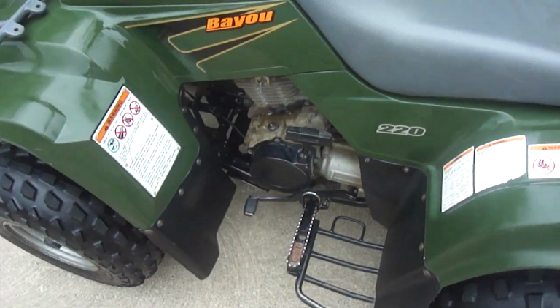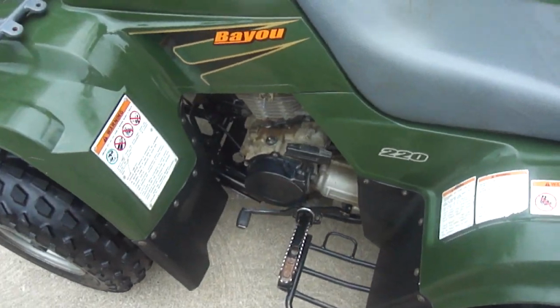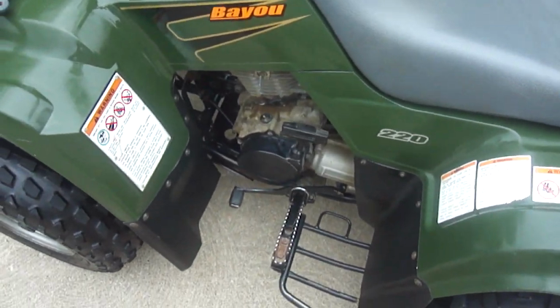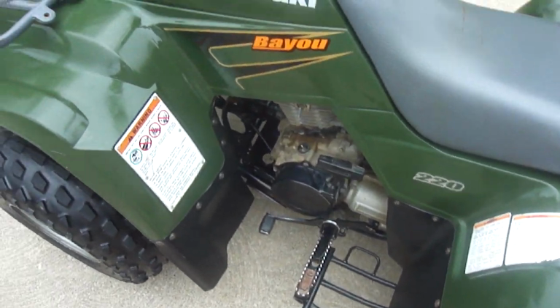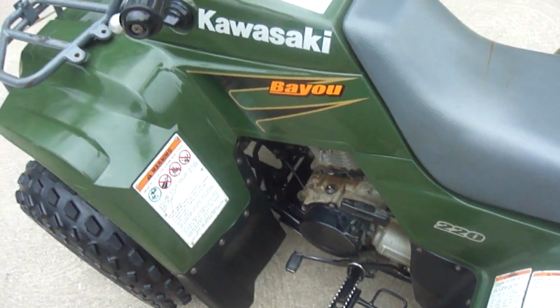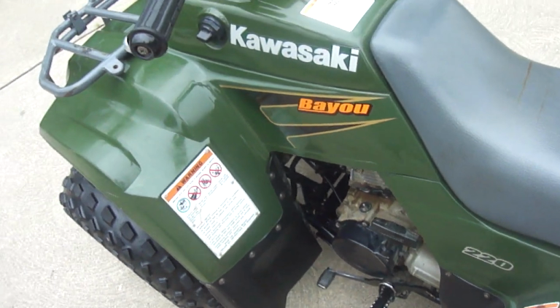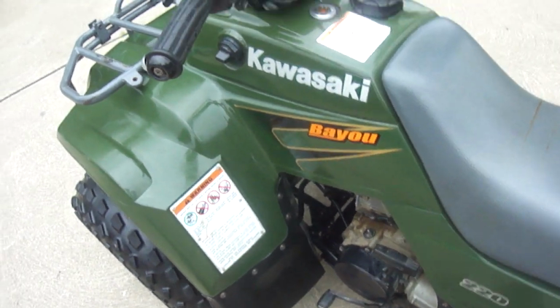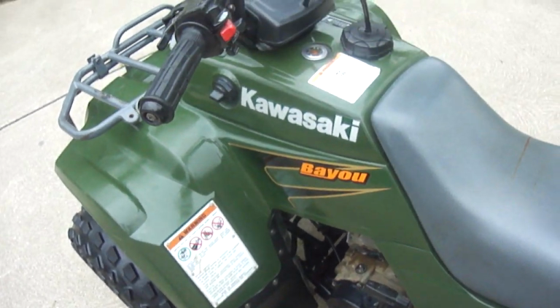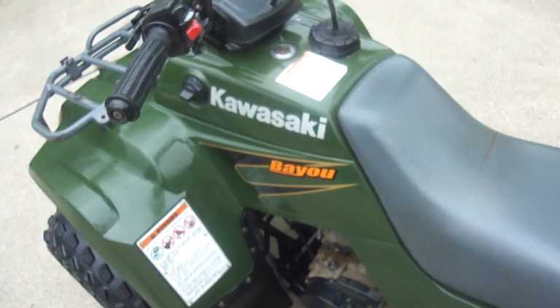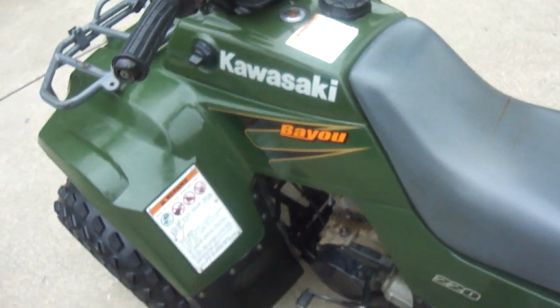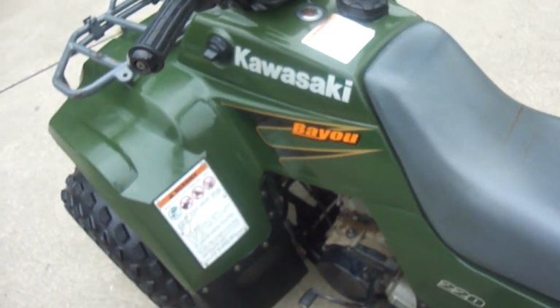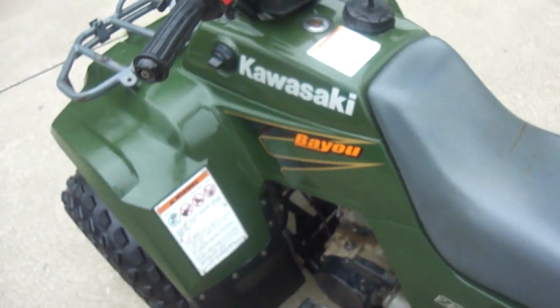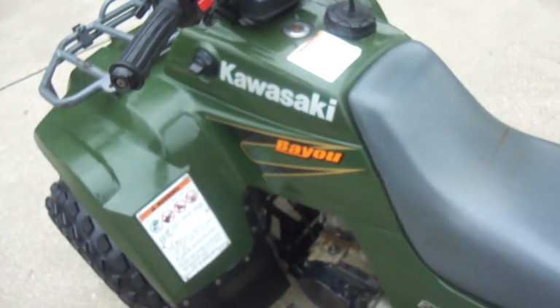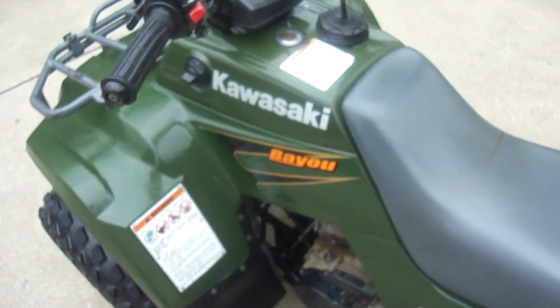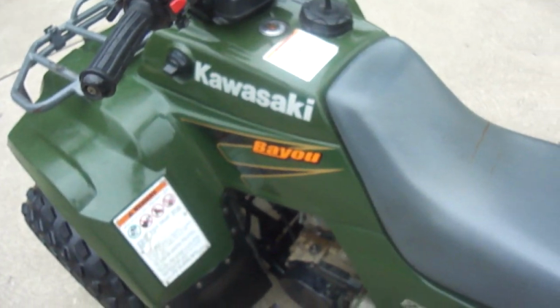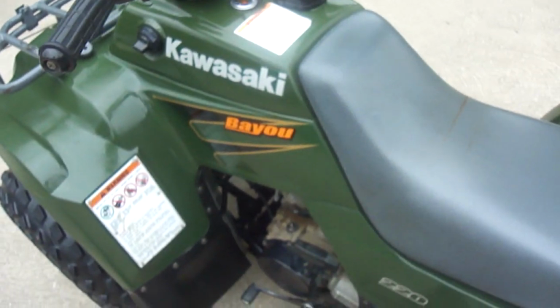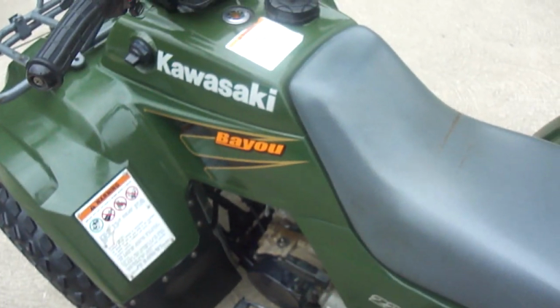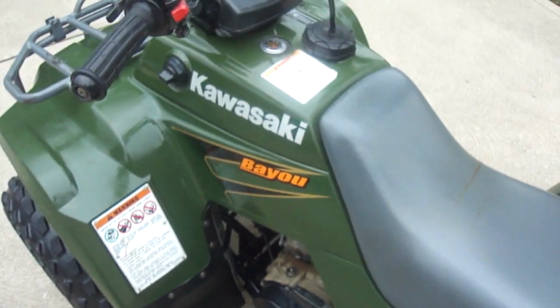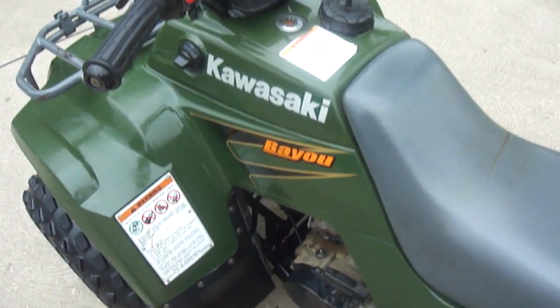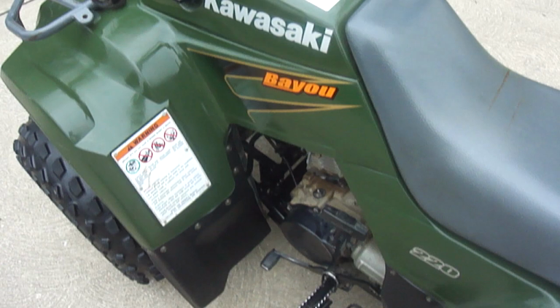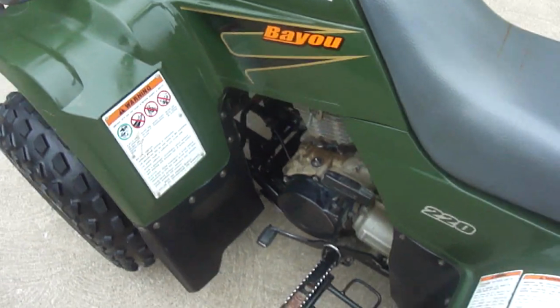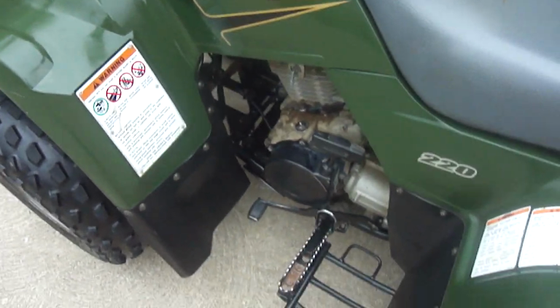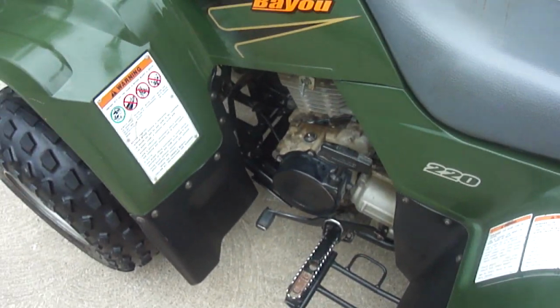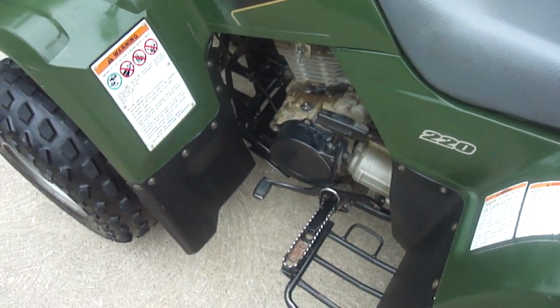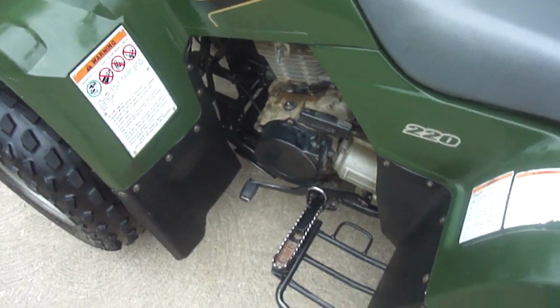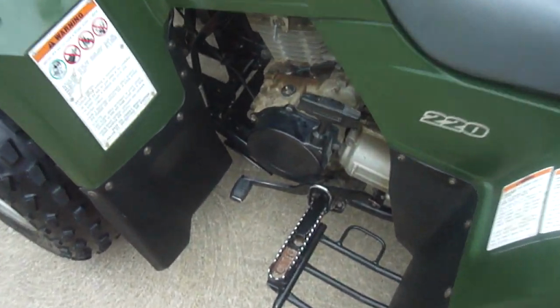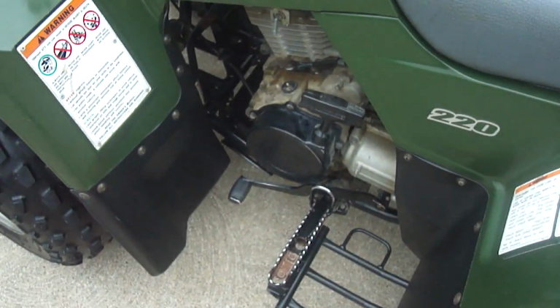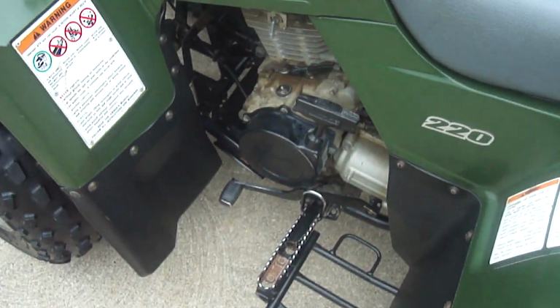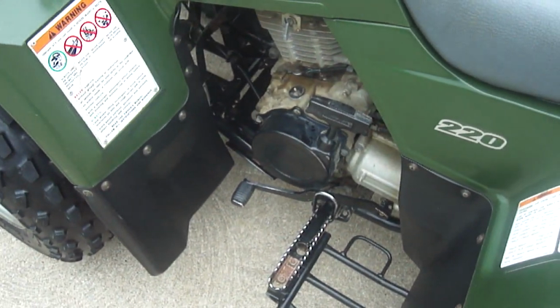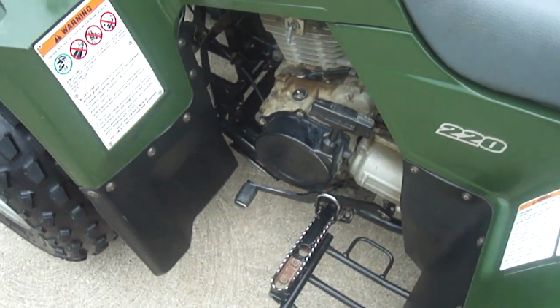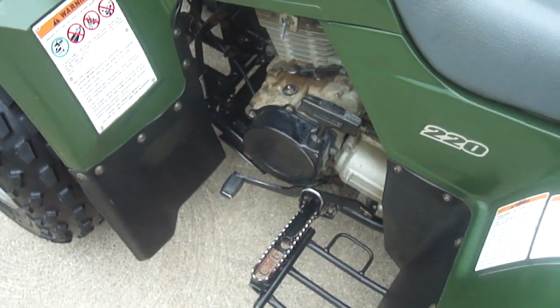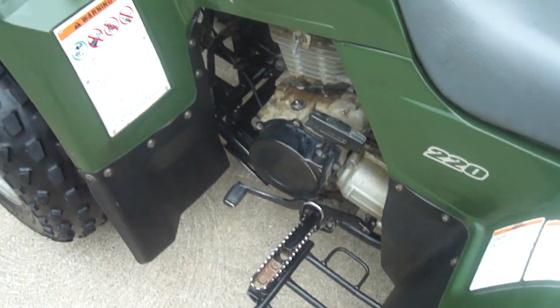It's a manual — well, it's actually semi-auto. It's a five-speed semi-auto with reverse. You have a pull start right there and you have your shifter.